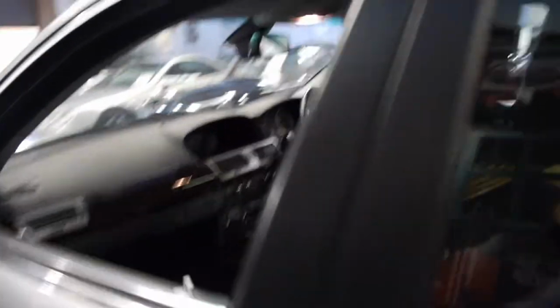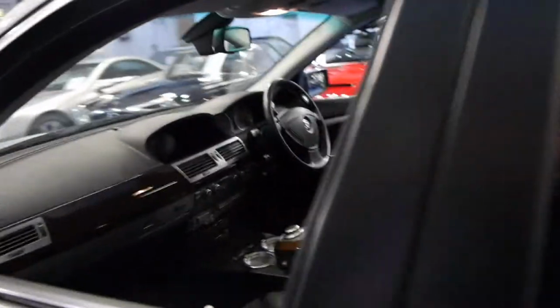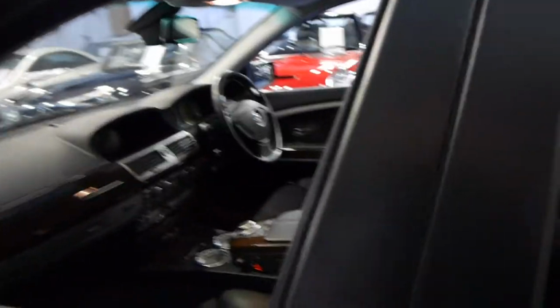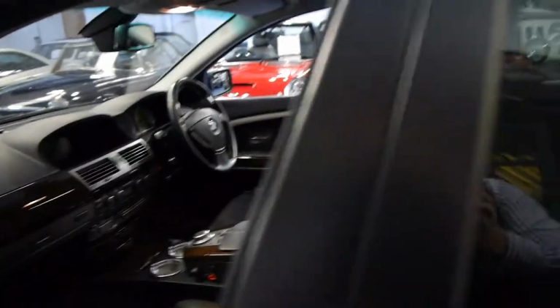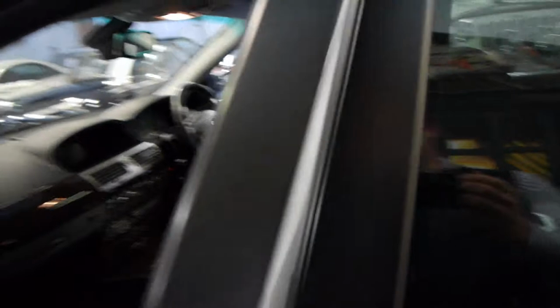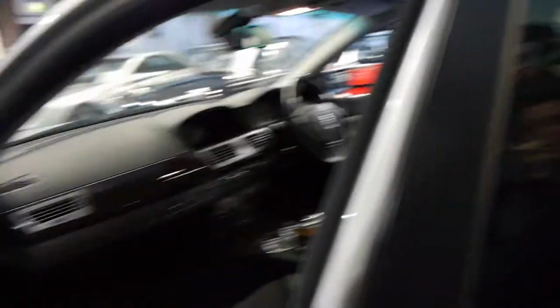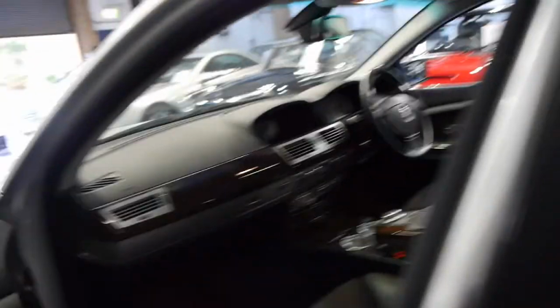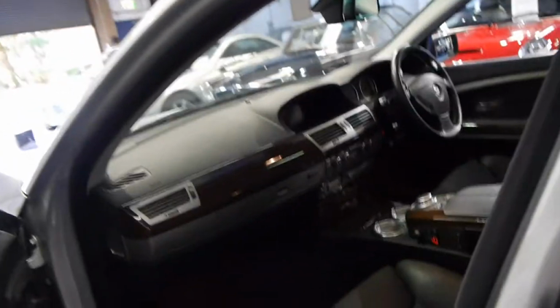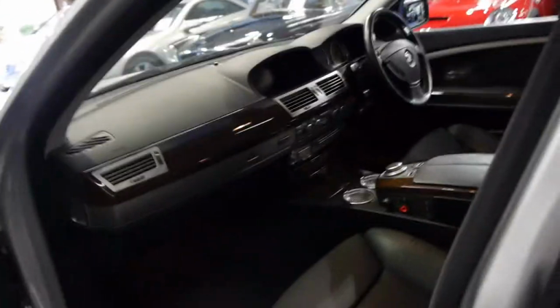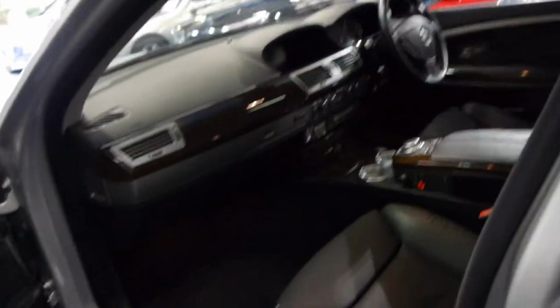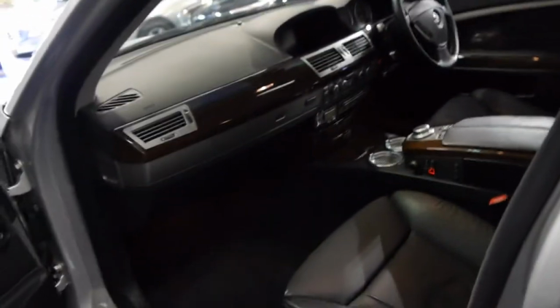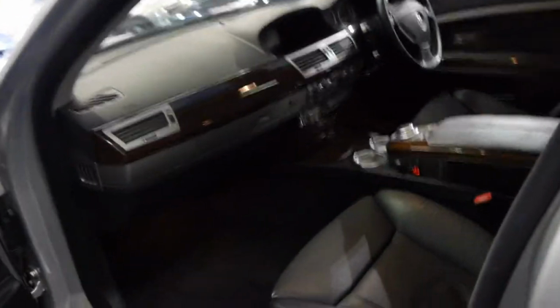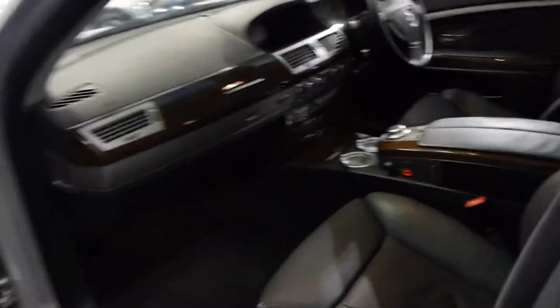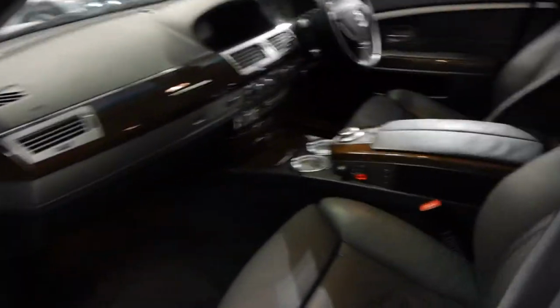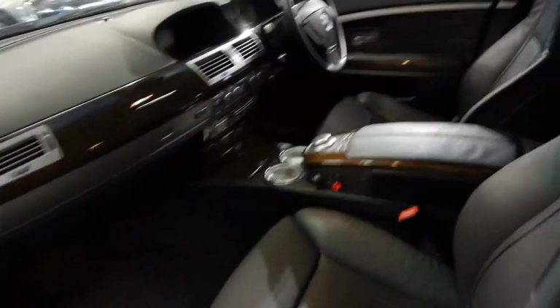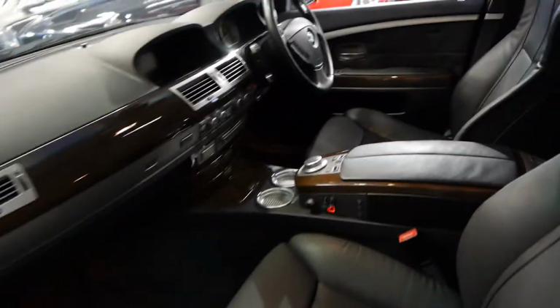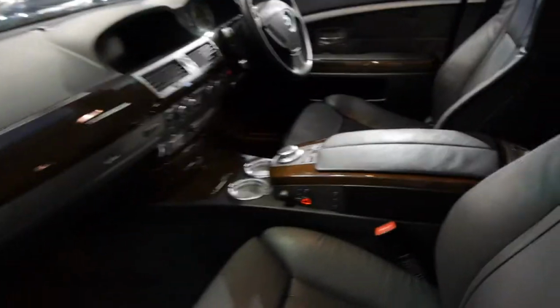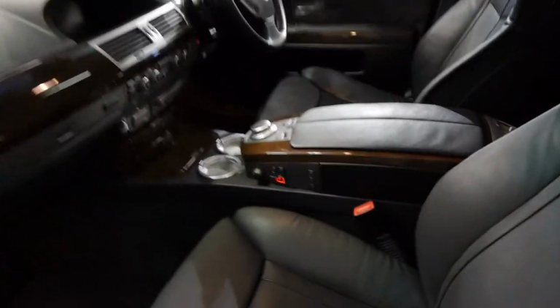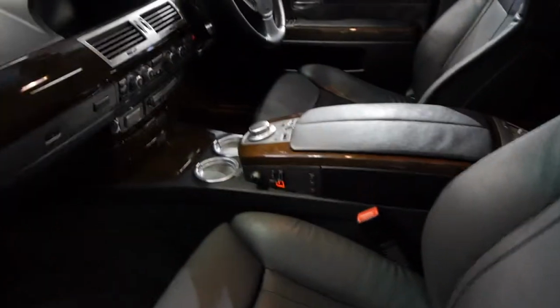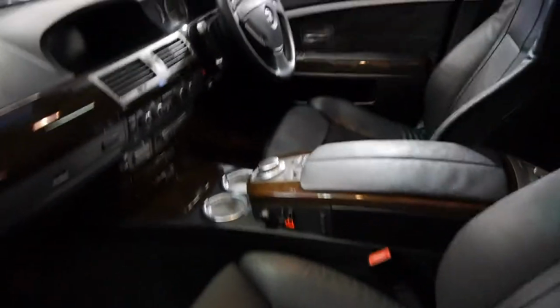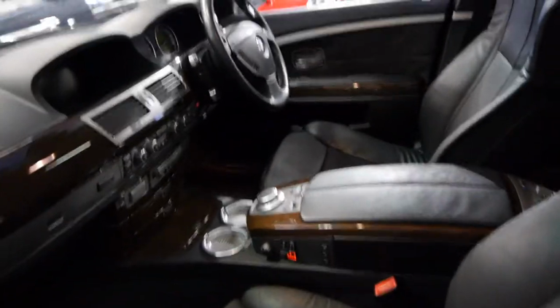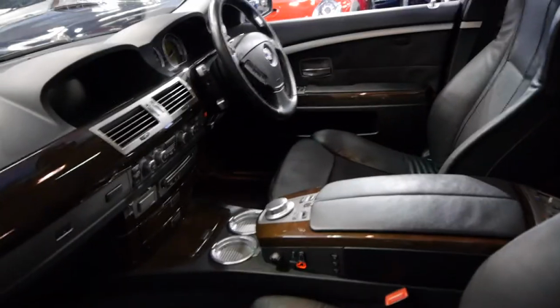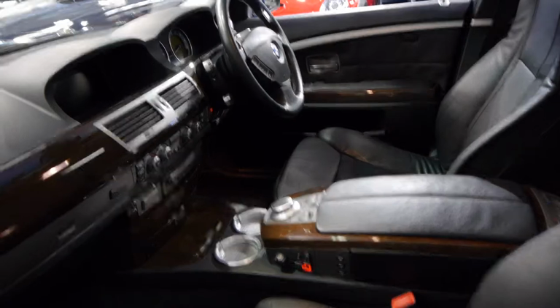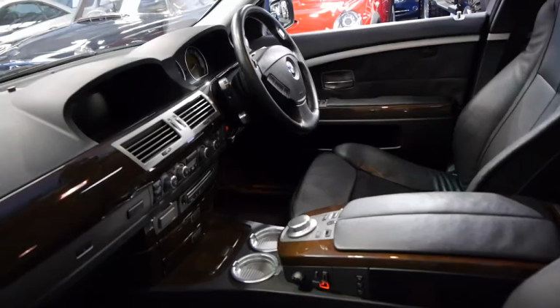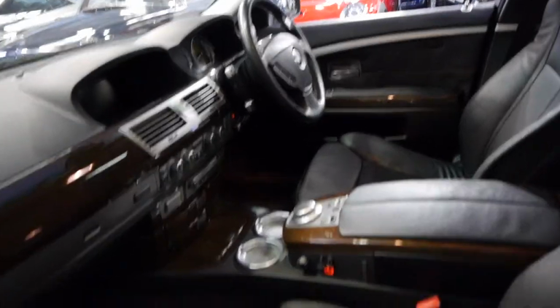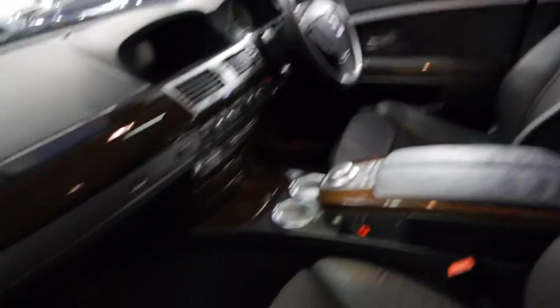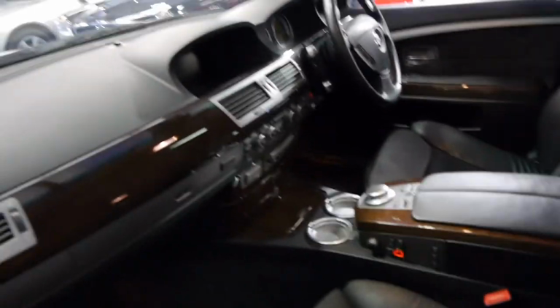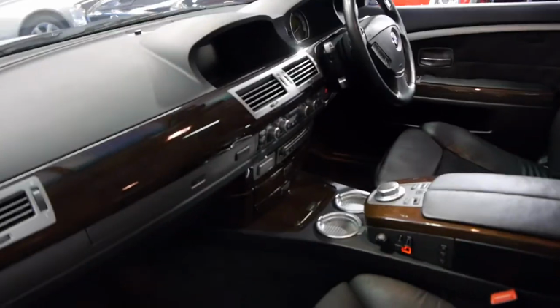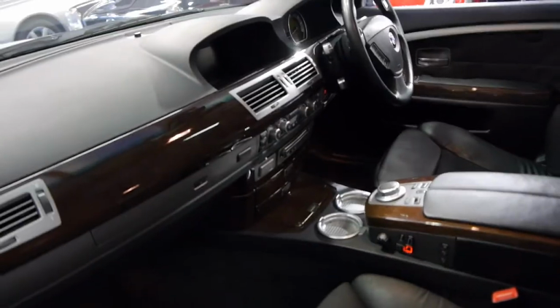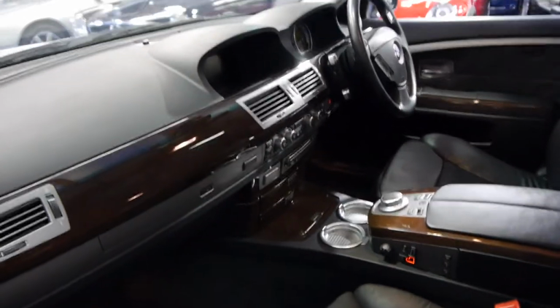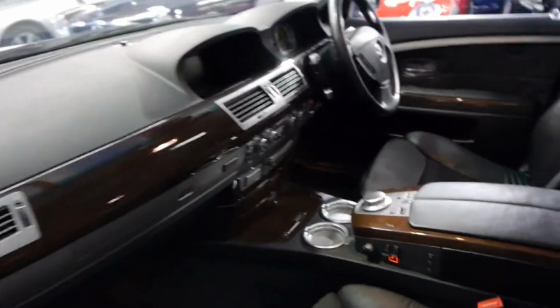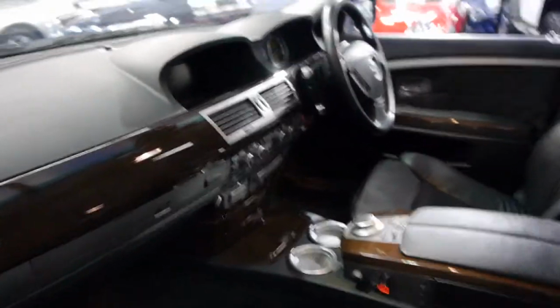It's got the lovely wood grain interior. It's got memory seats, driver and passenger side. Obviously it's got navigation as they all do.